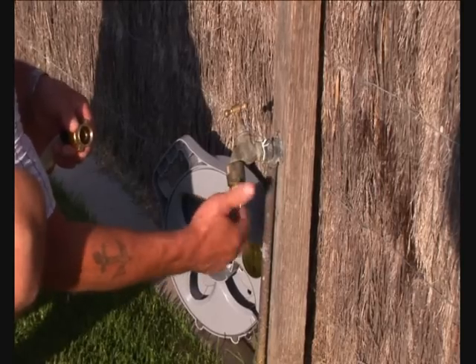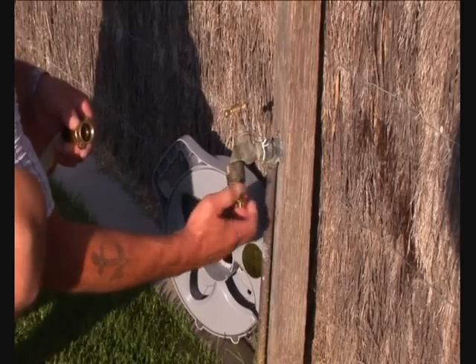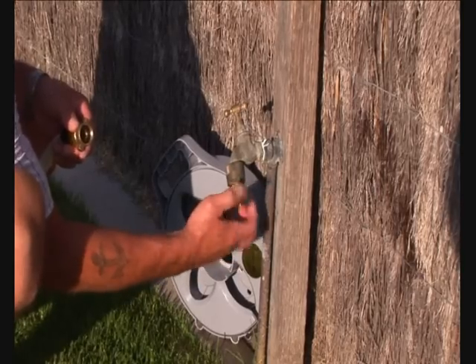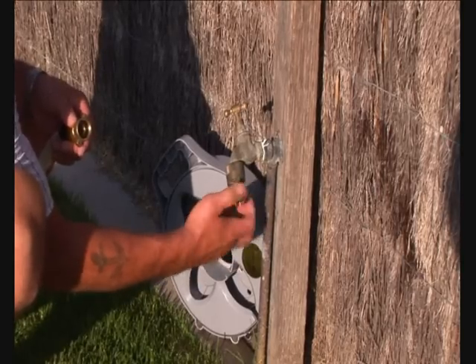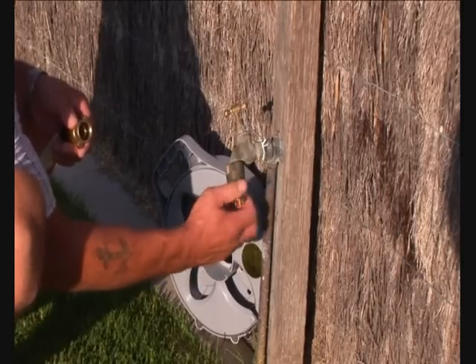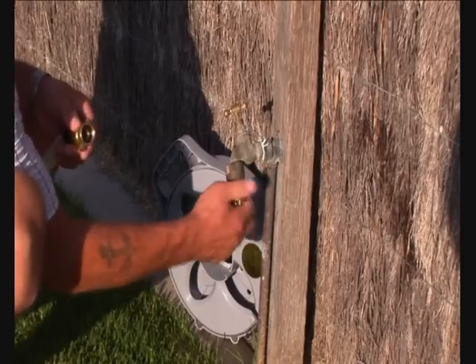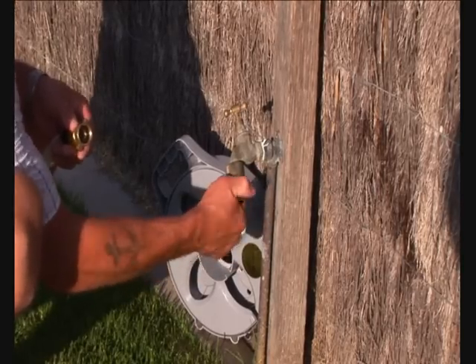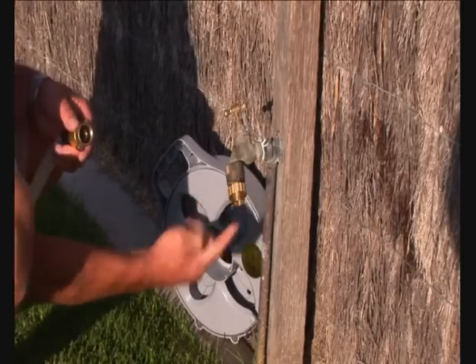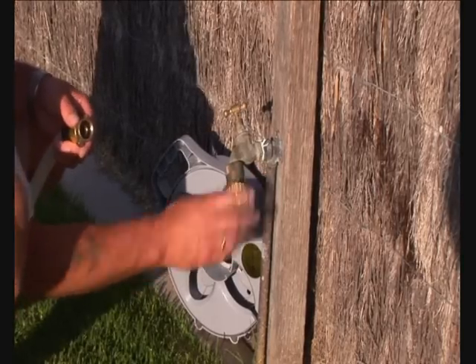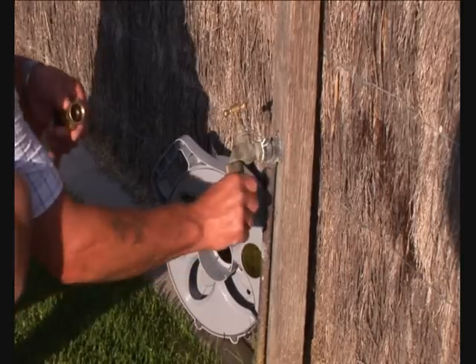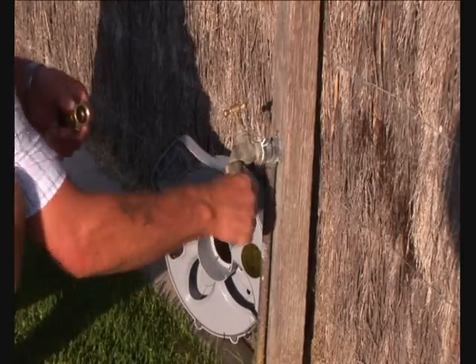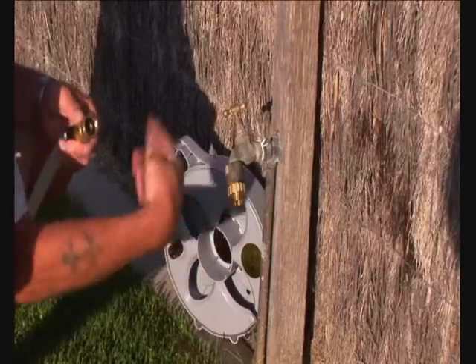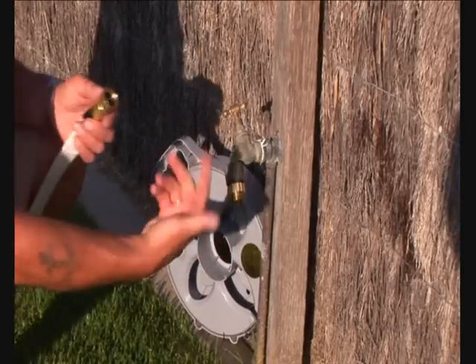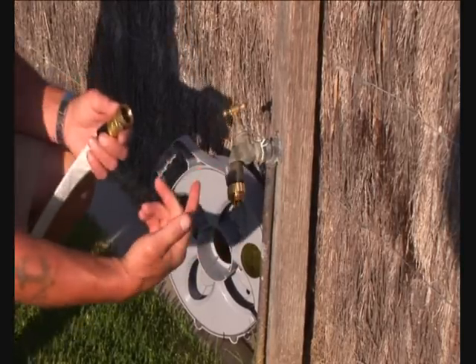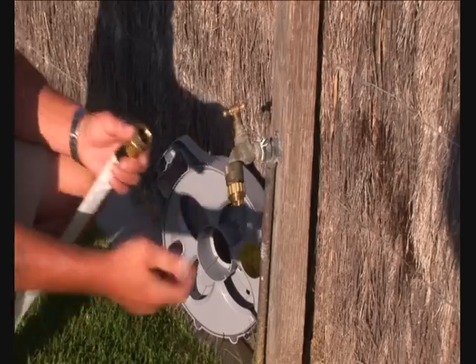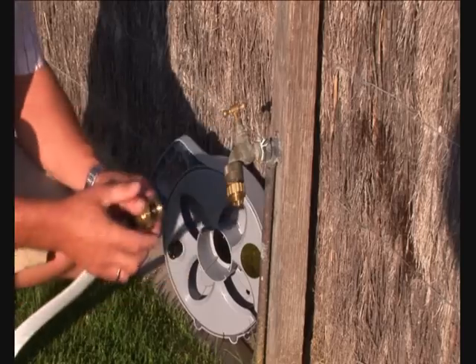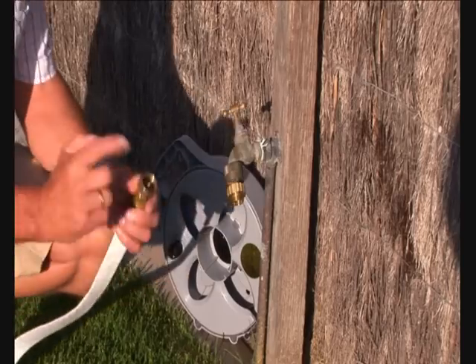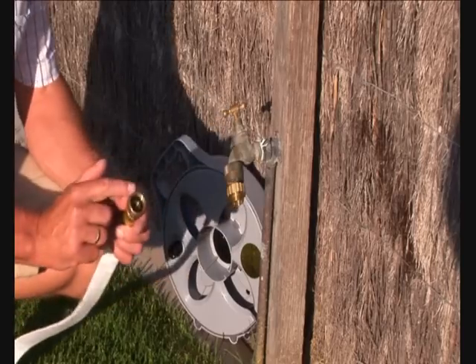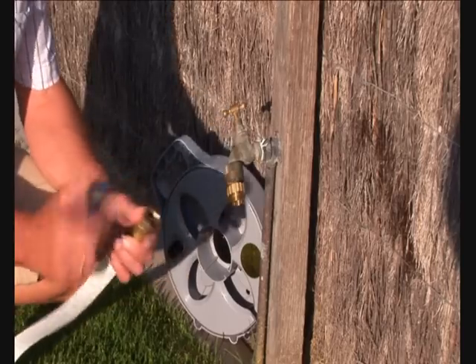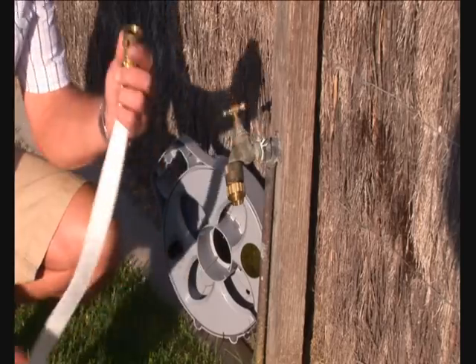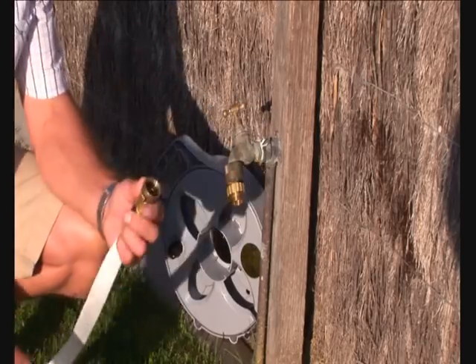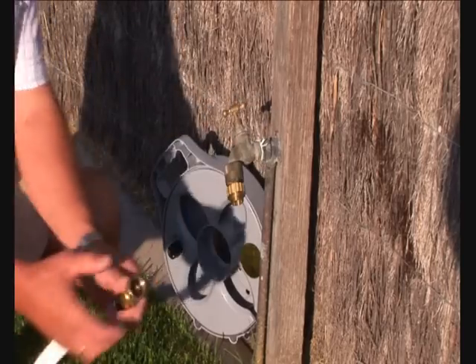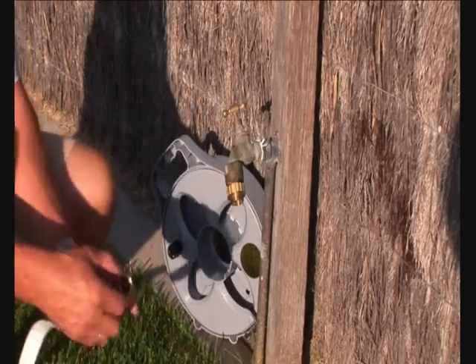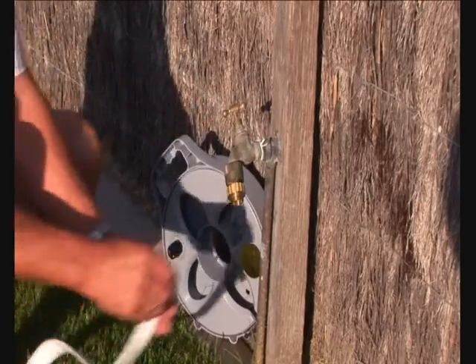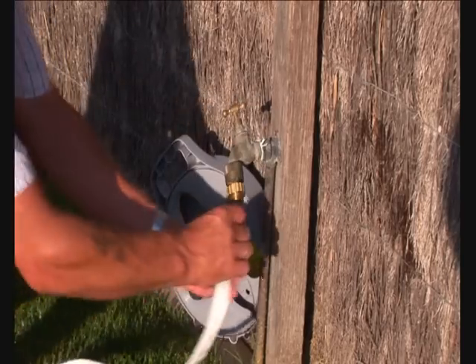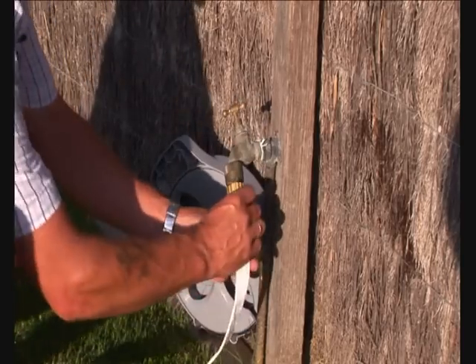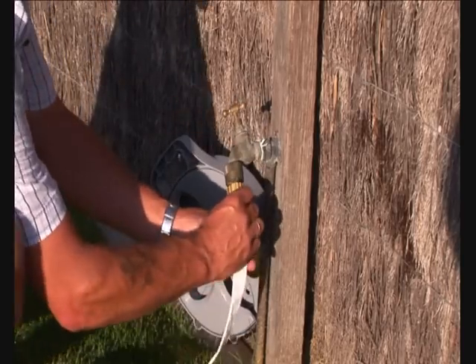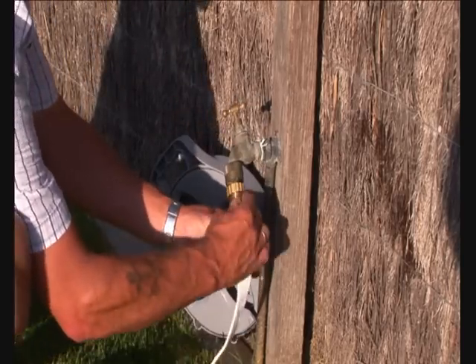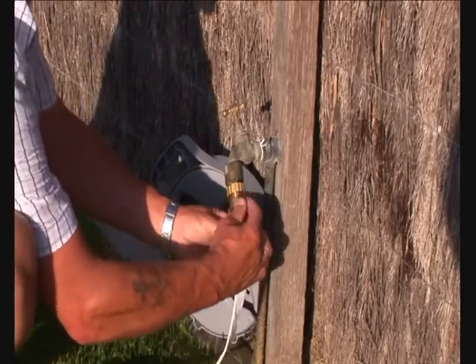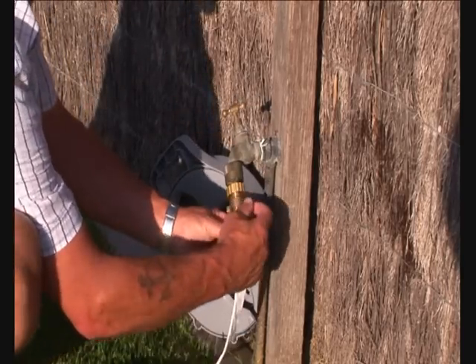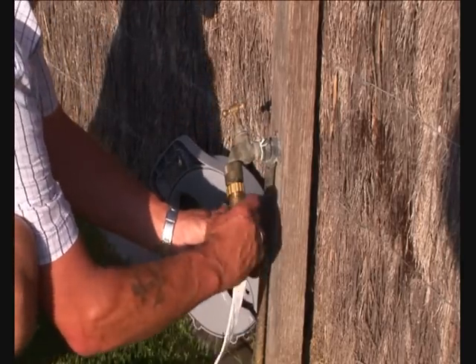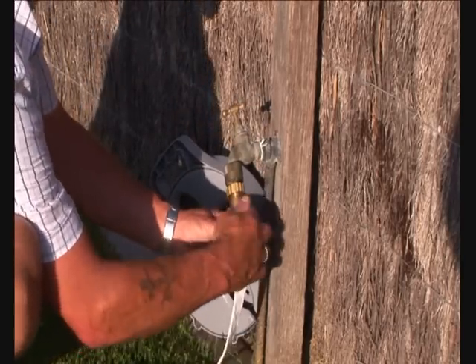Very simple — it just screws onto the tap. It's got a rubber washer in there so there's no need for Teflon tape. Our three quarter fitting also has a washer in there that will close off onto our fitting.